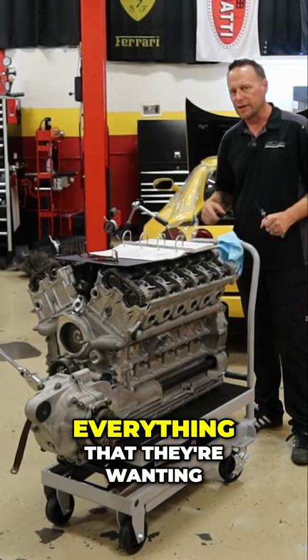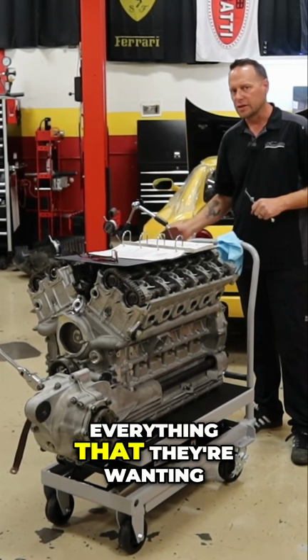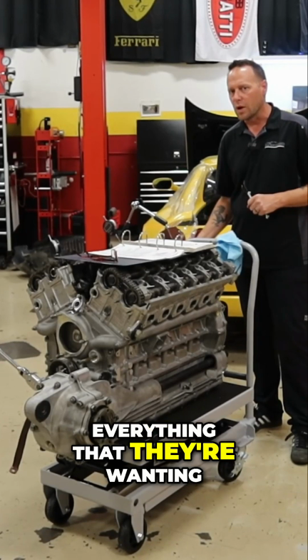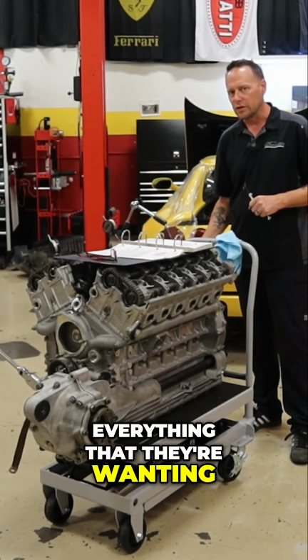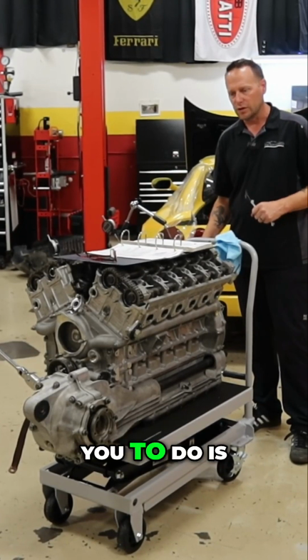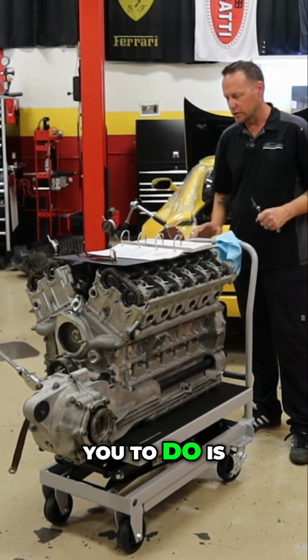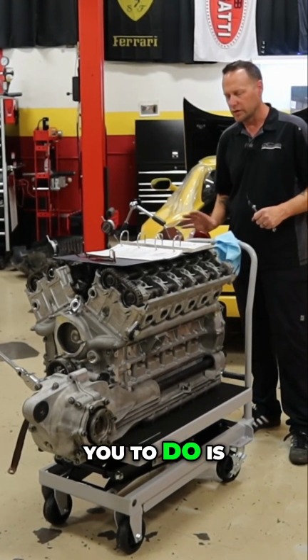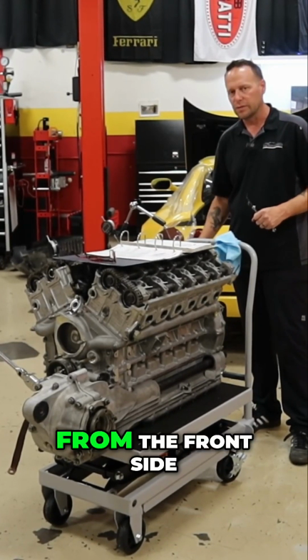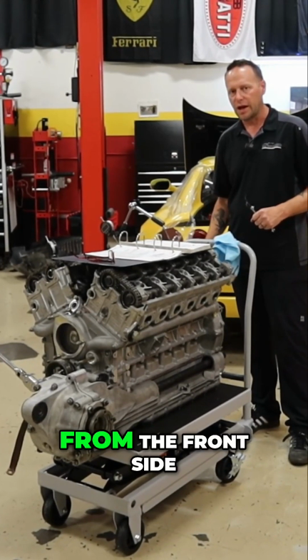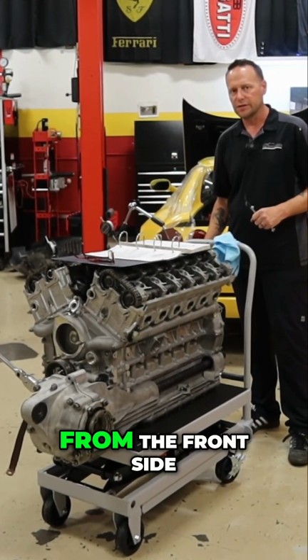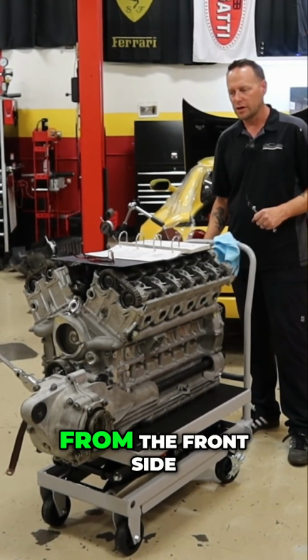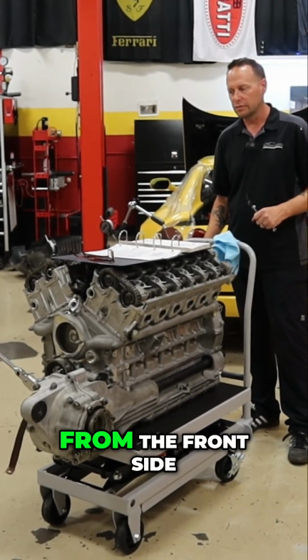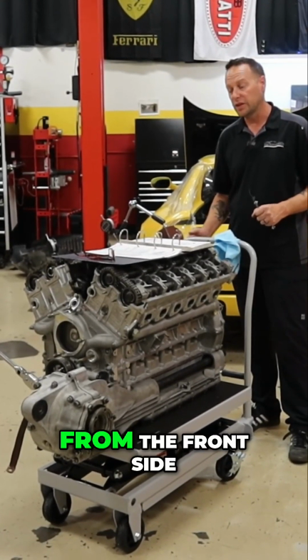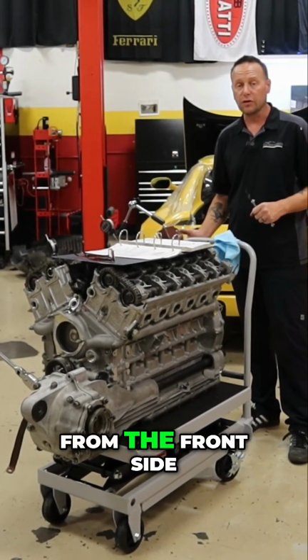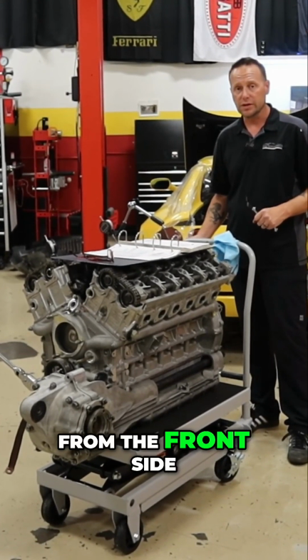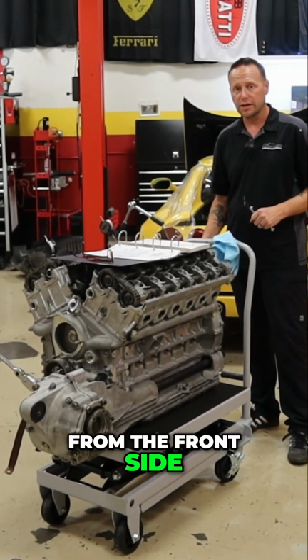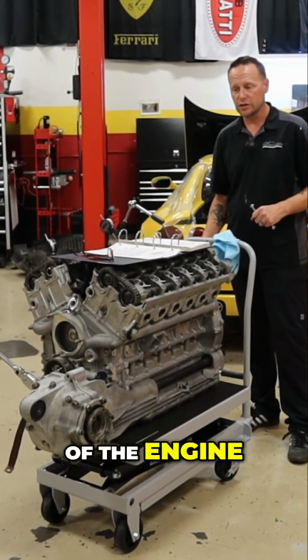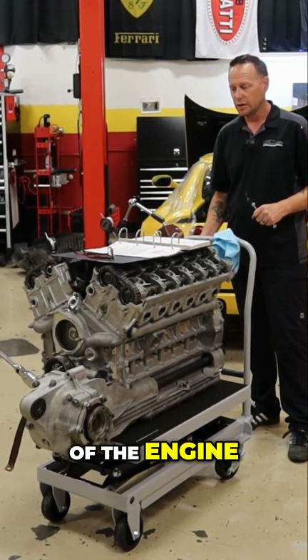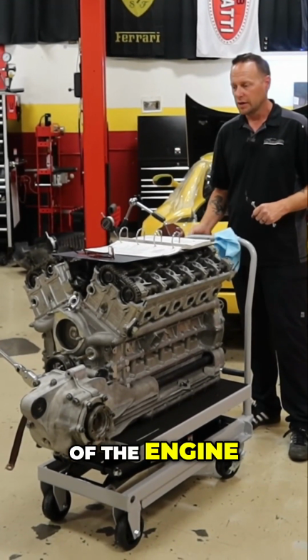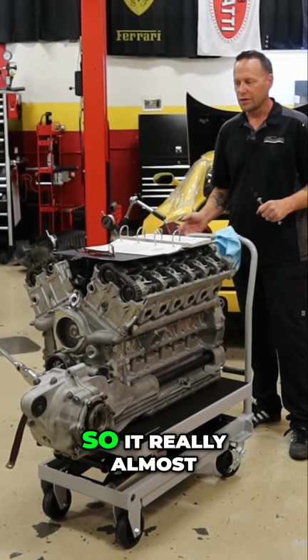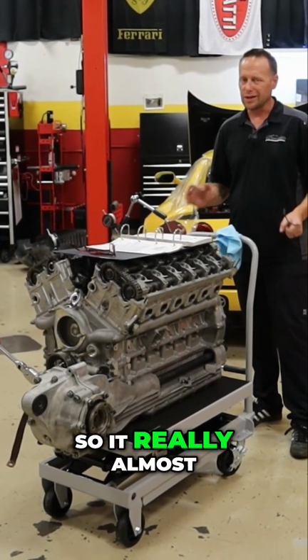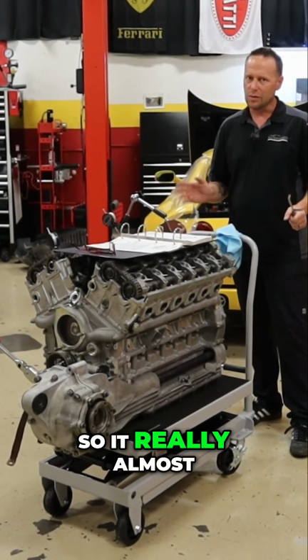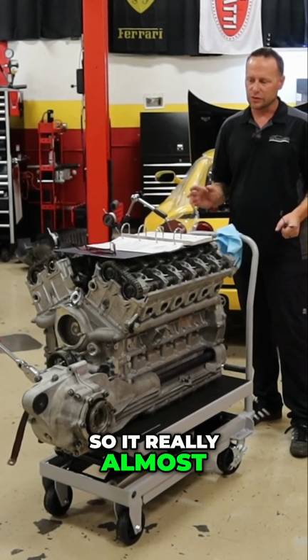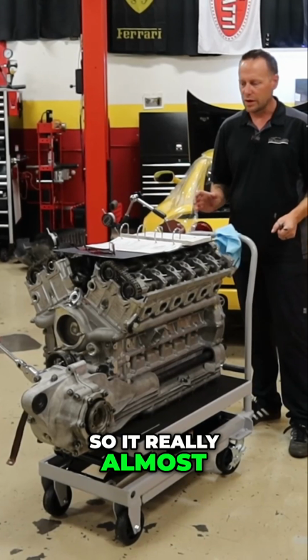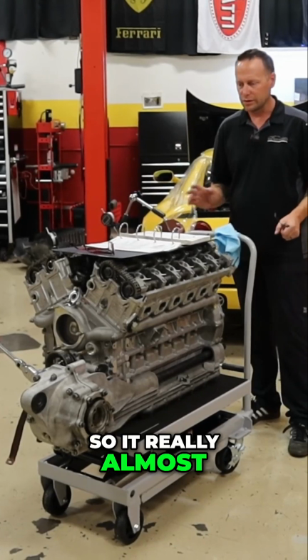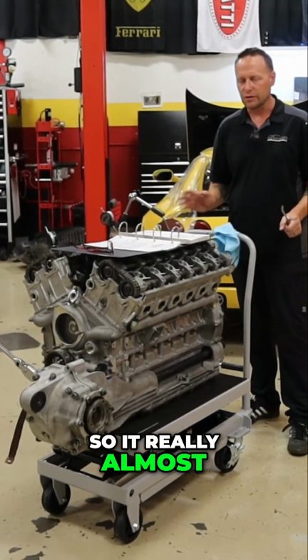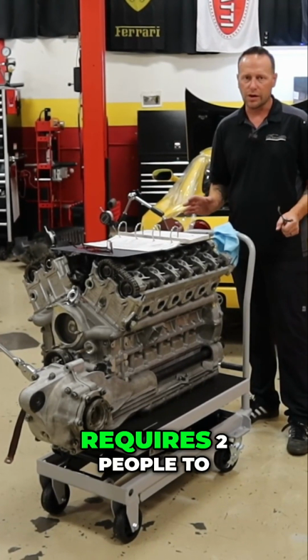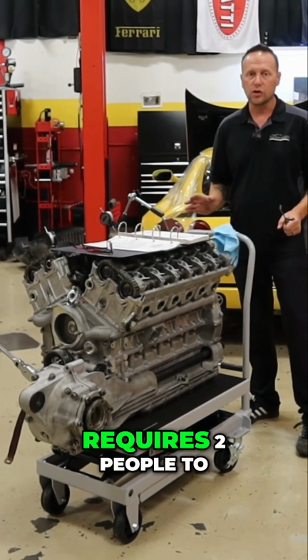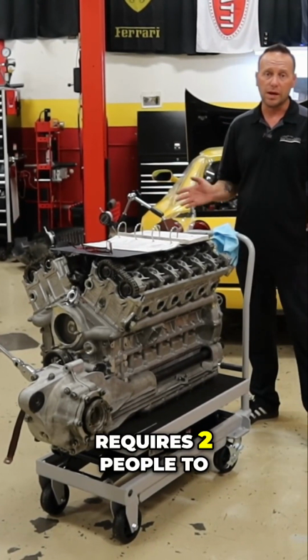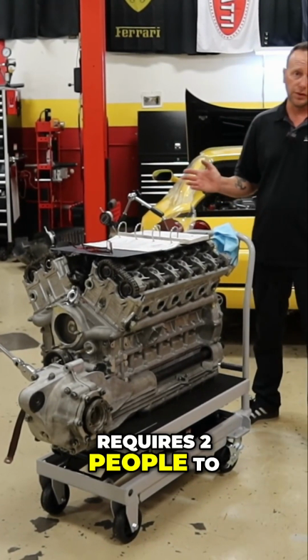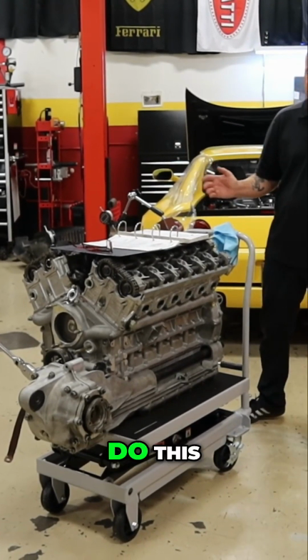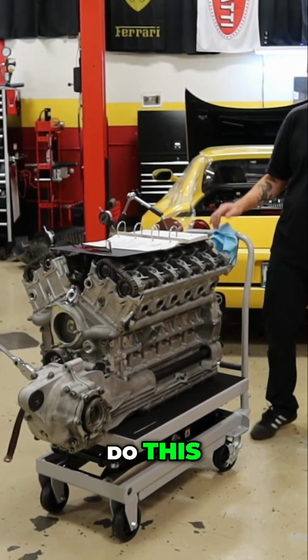Everything that they're wanting you to do is from the aft, be the front side of the engine. So it really almost requires, it kind of requires two people to do this.